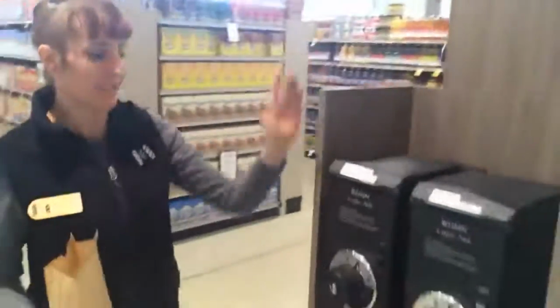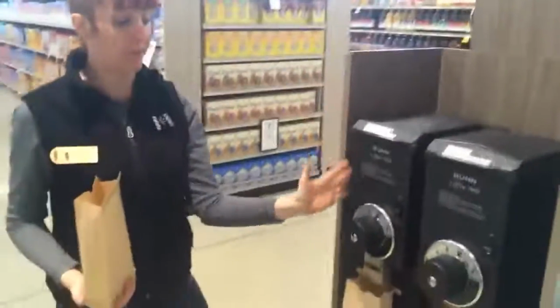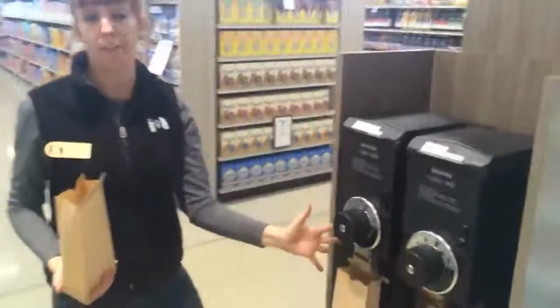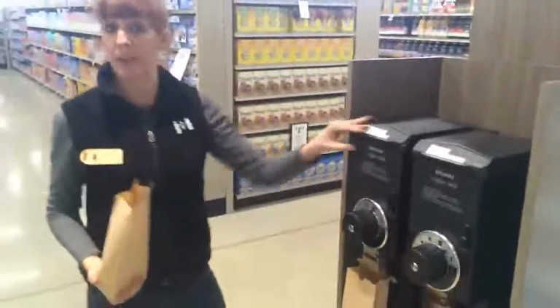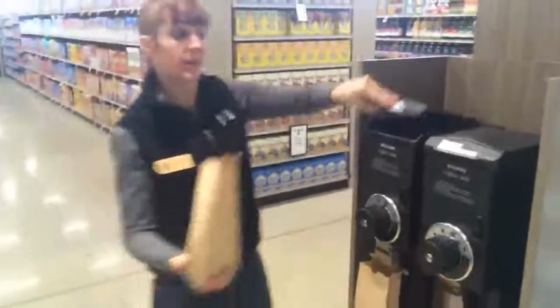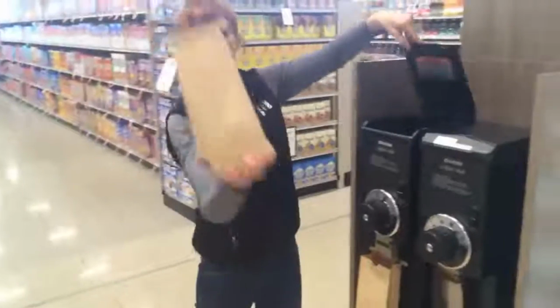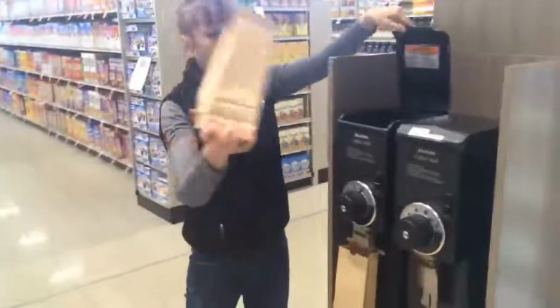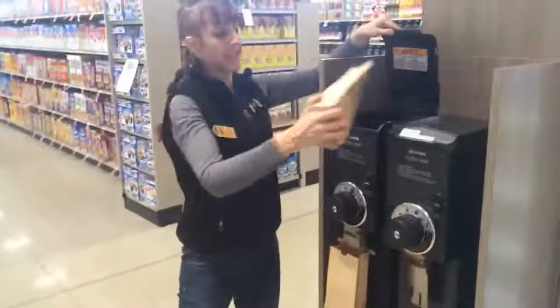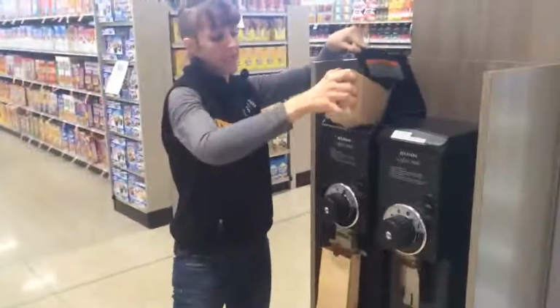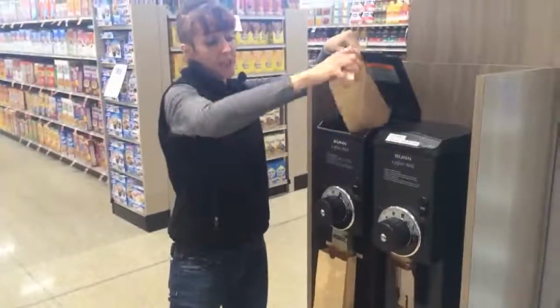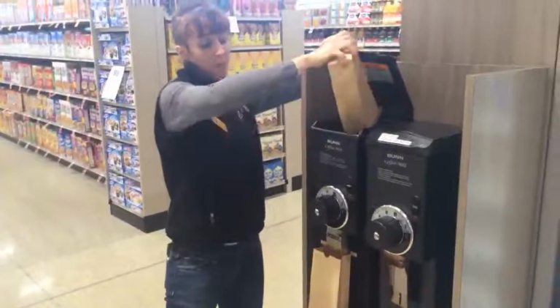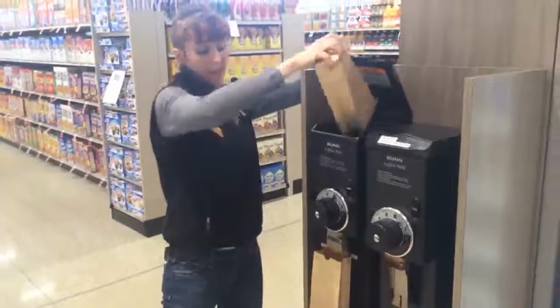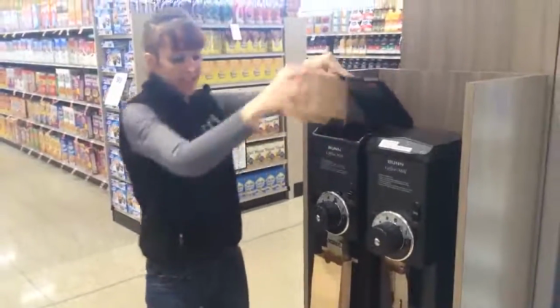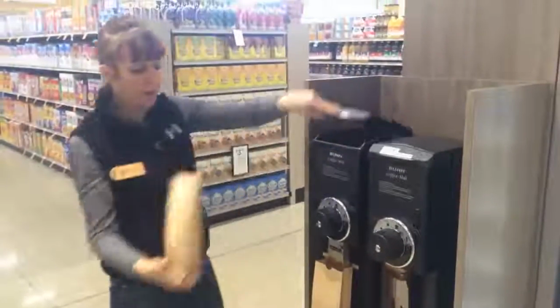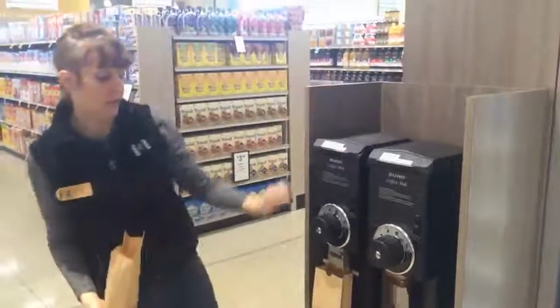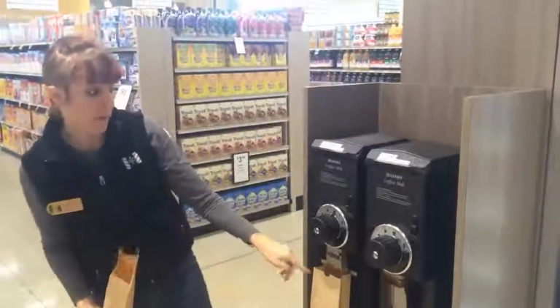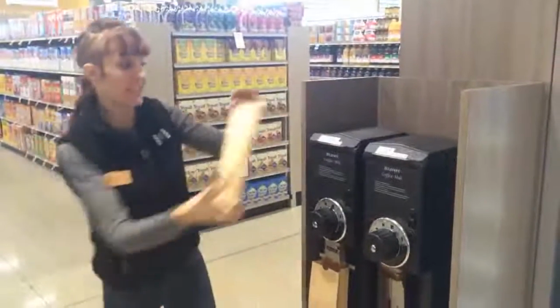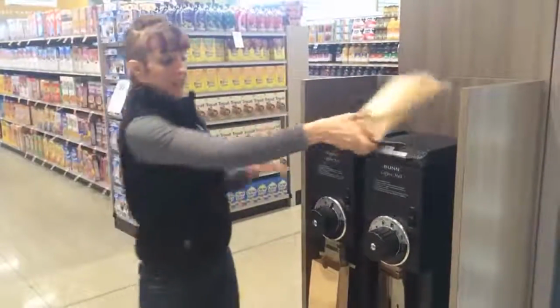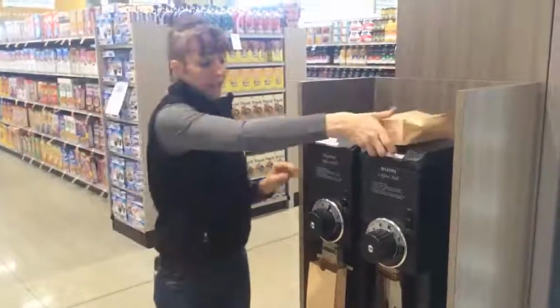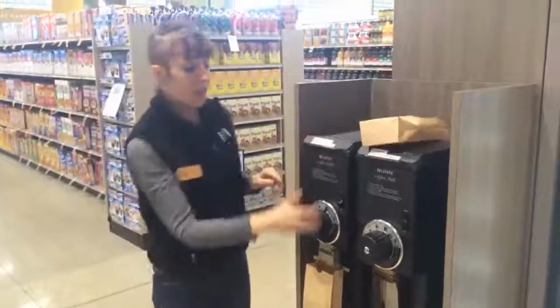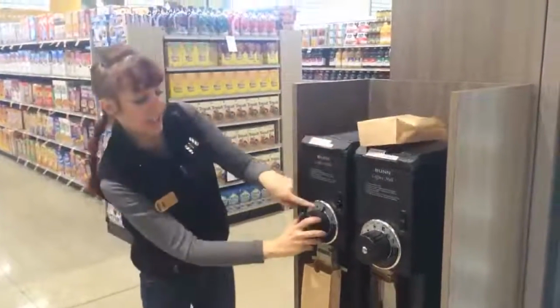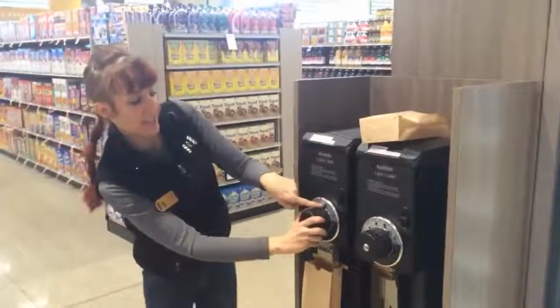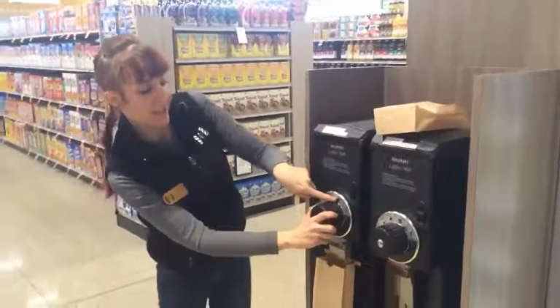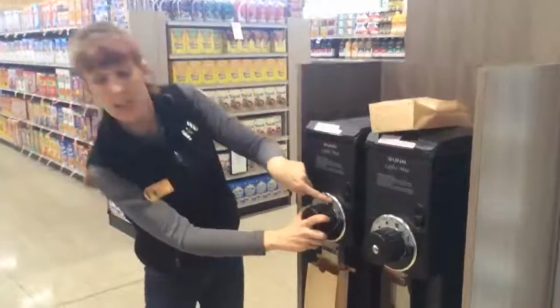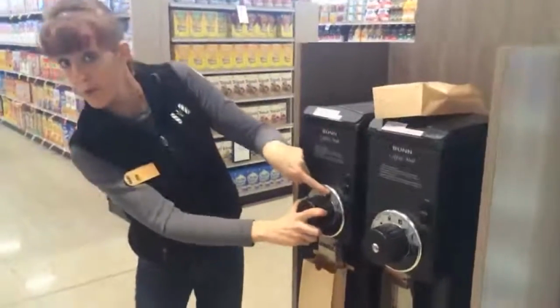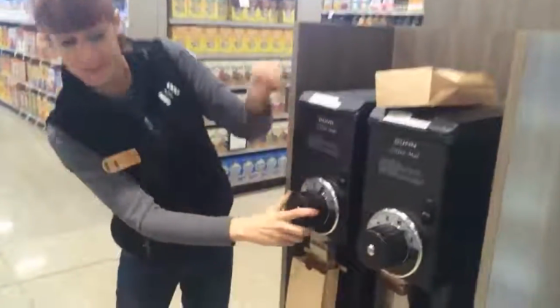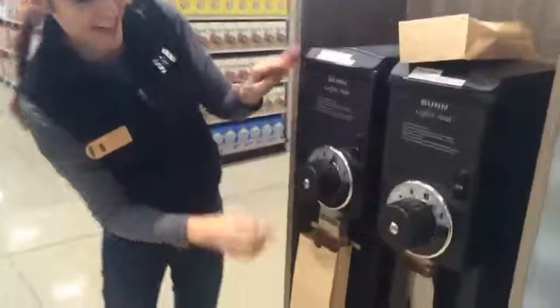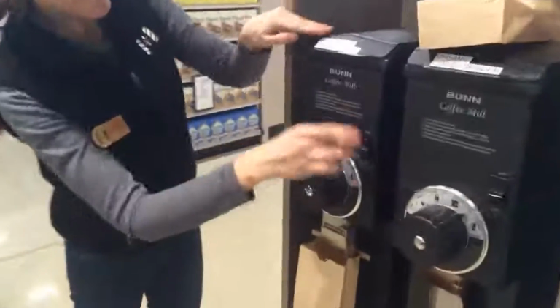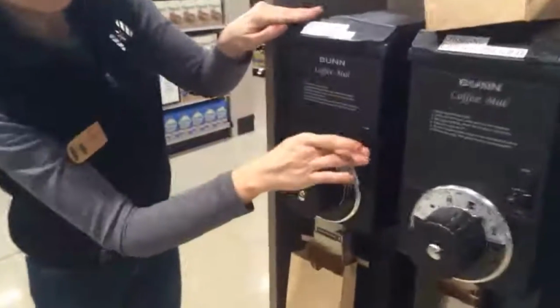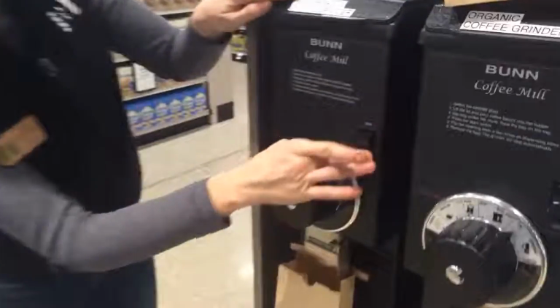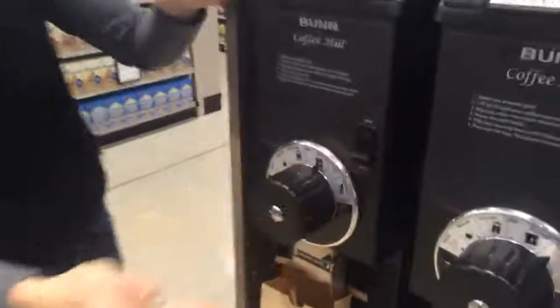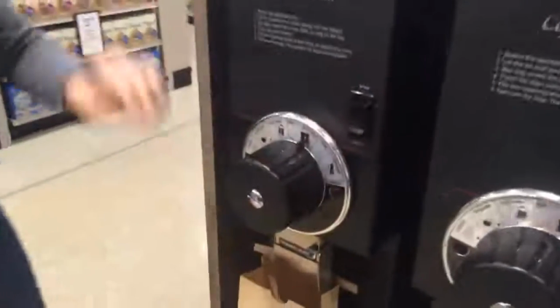So we have these lovely grinders right here. I'm gonna take the beans, pour them right in top. I already have my bag down here. We're gonna set our setting to auto drip today. Press the start button.